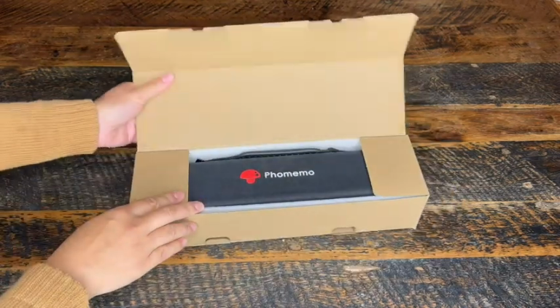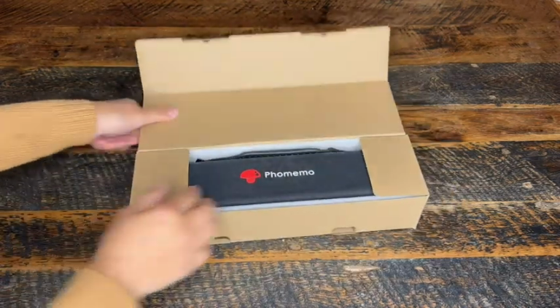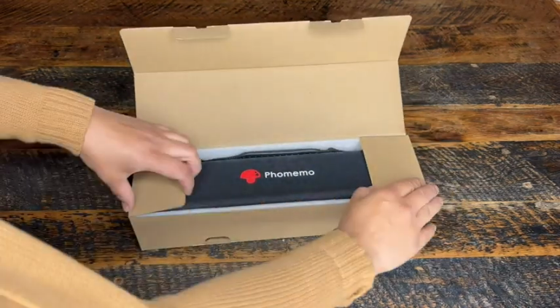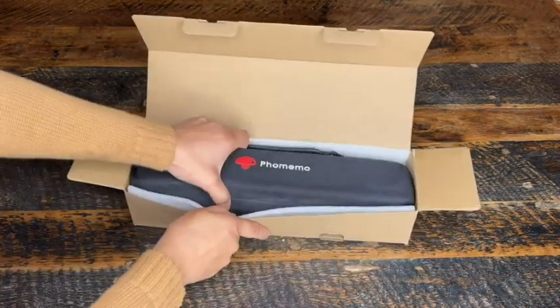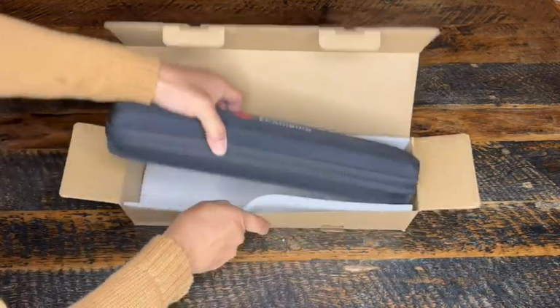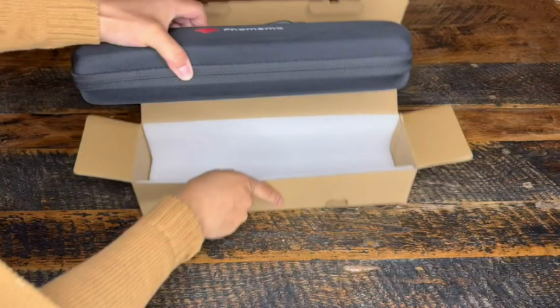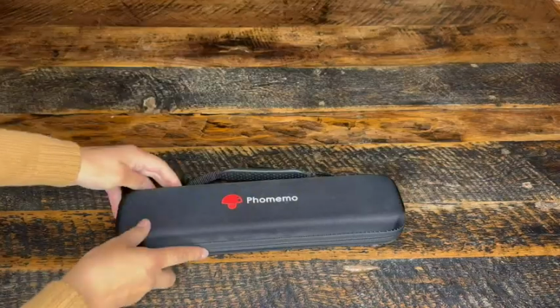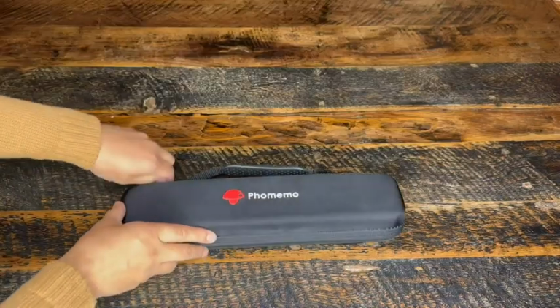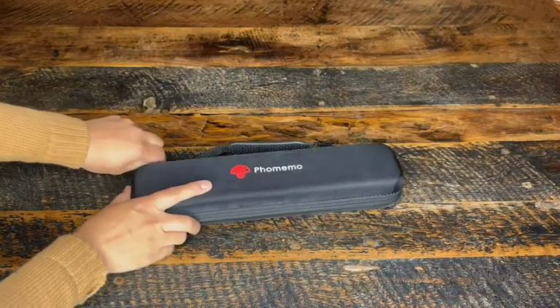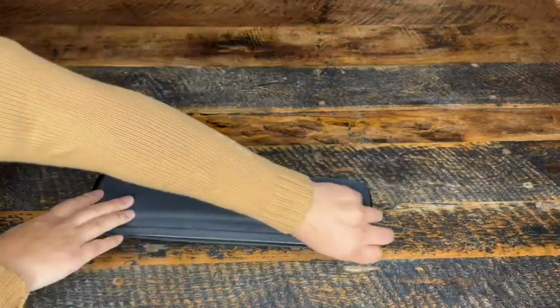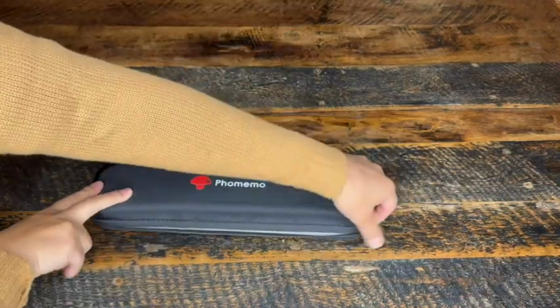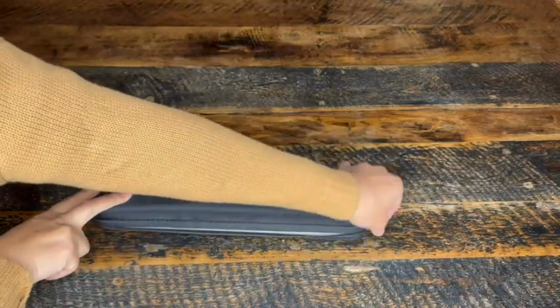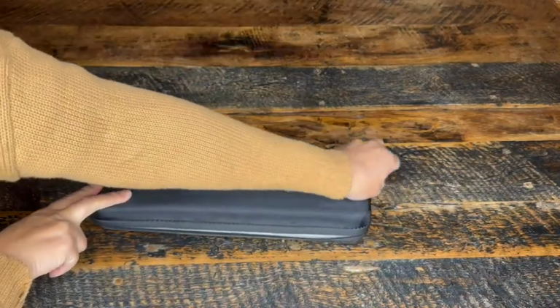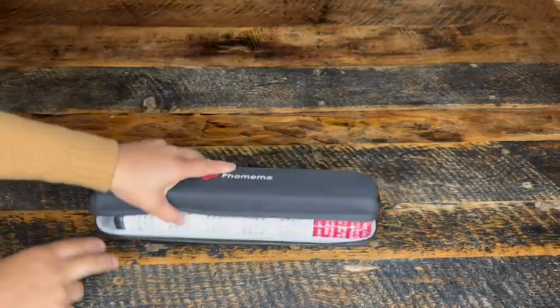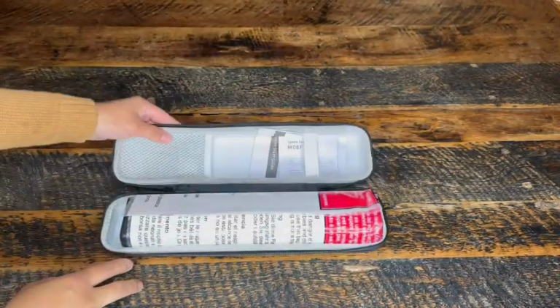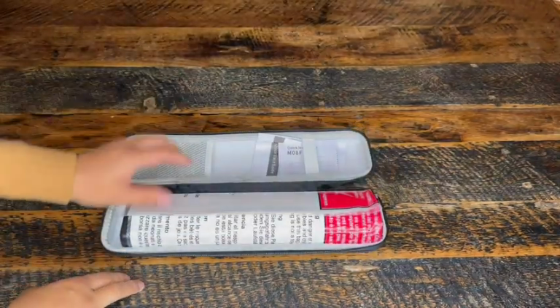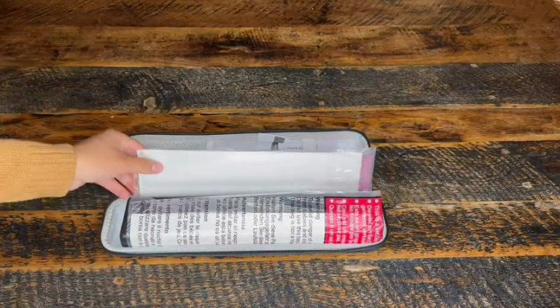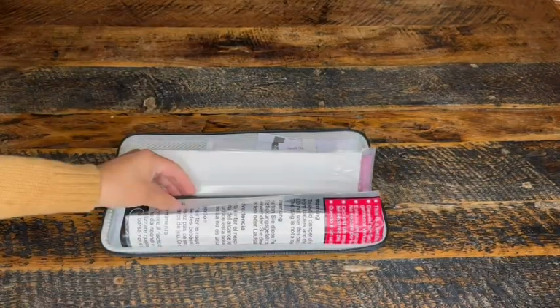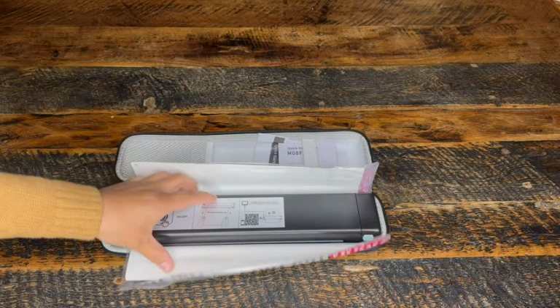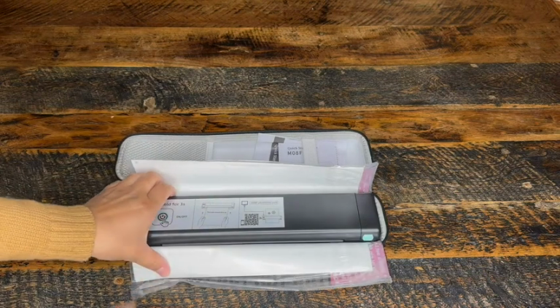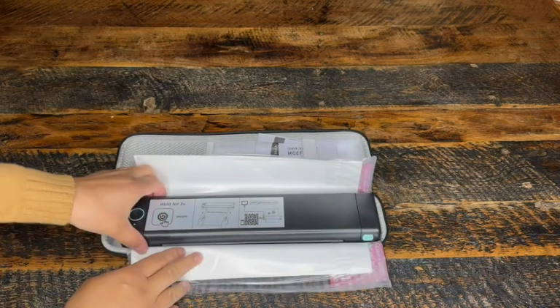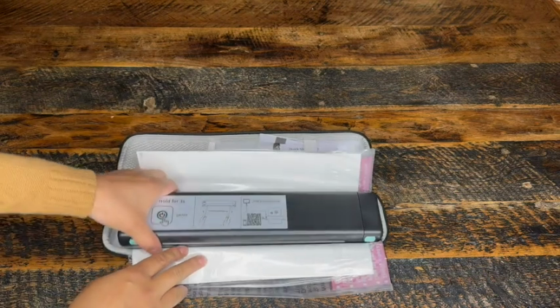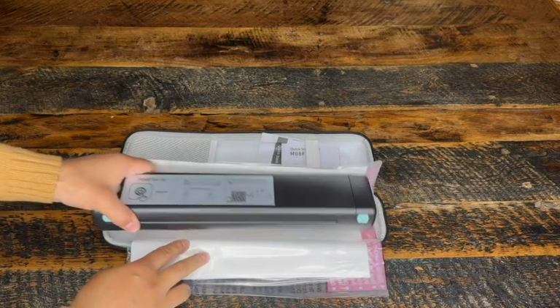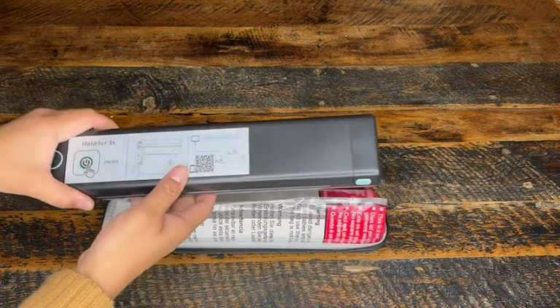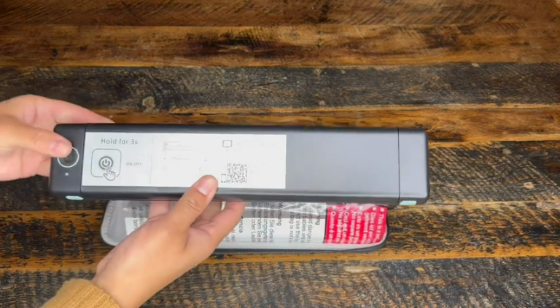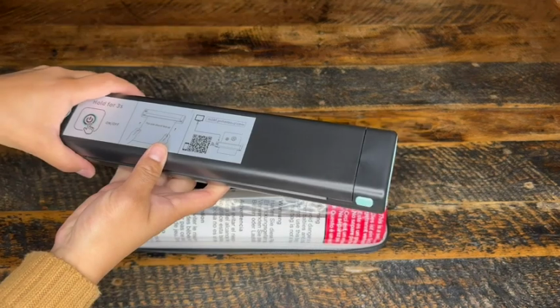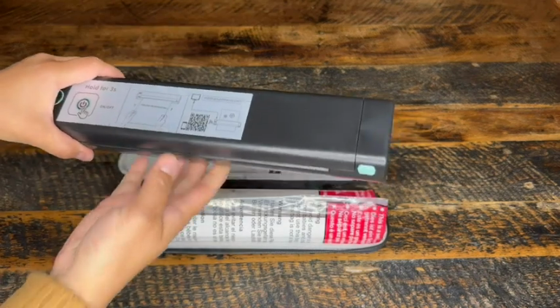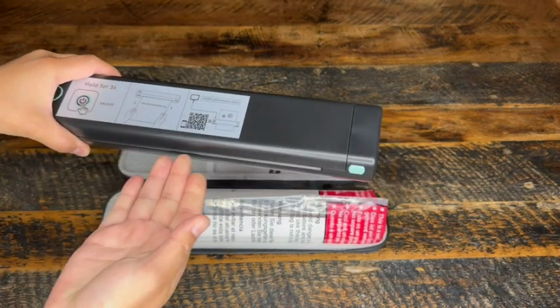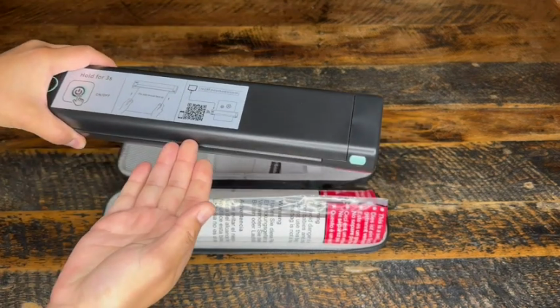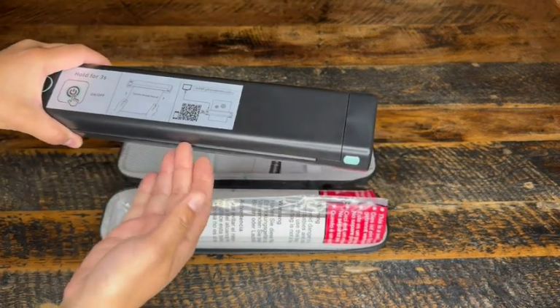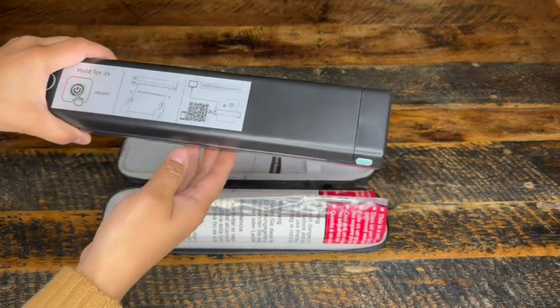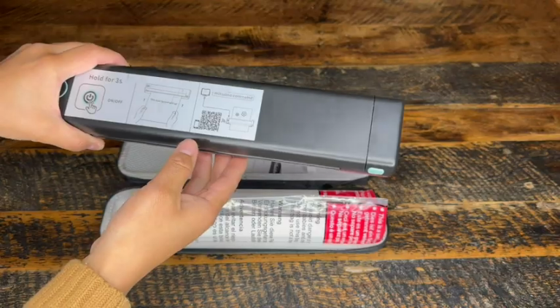Look how compact it is. This is all that came inside the box and everything is inside of this package. Look at how slim and simple this looks. It has only two buttons — the power and then a push button, and that's it. You run the paper through this slot over here and just watch it print.